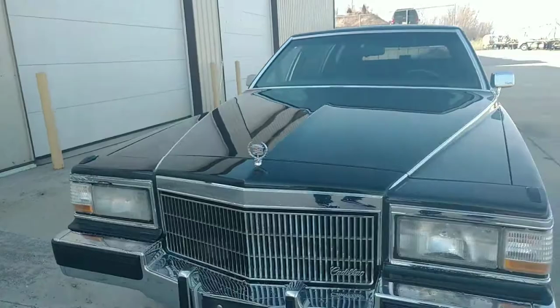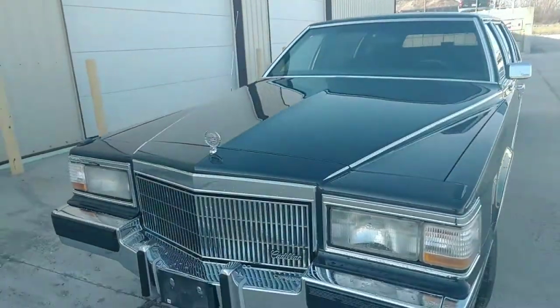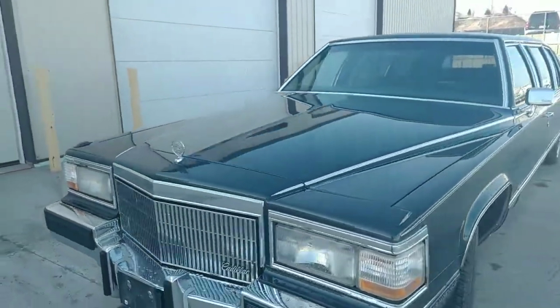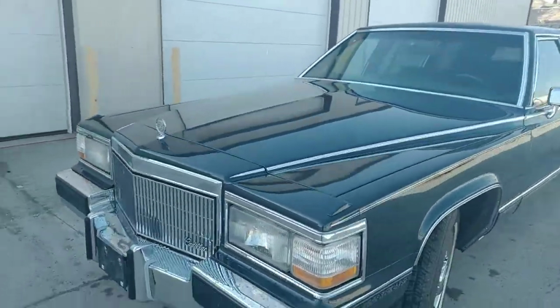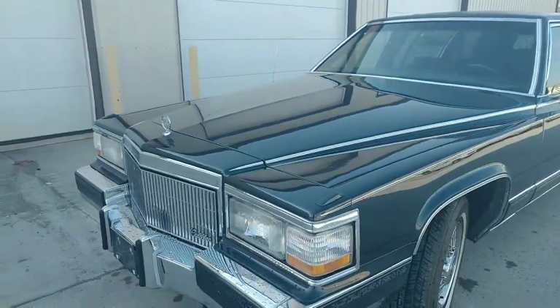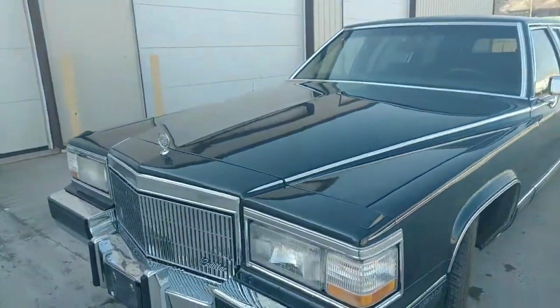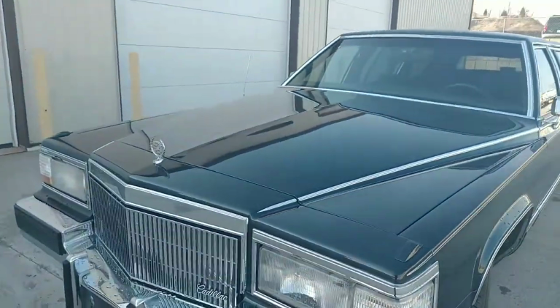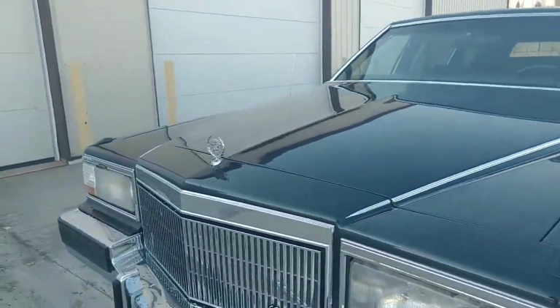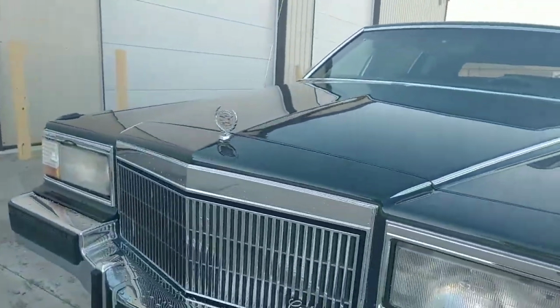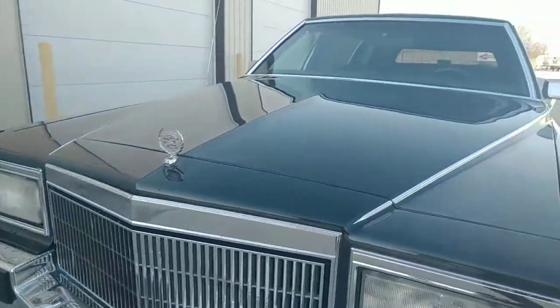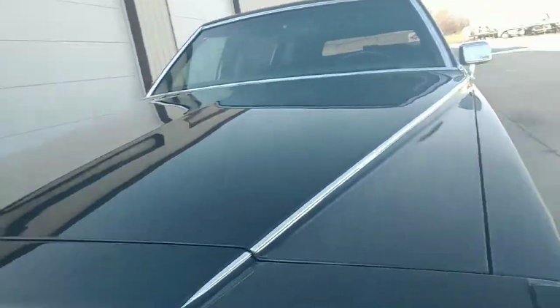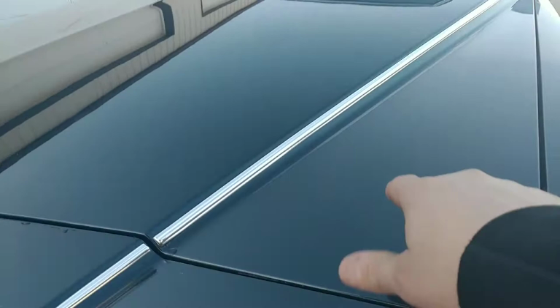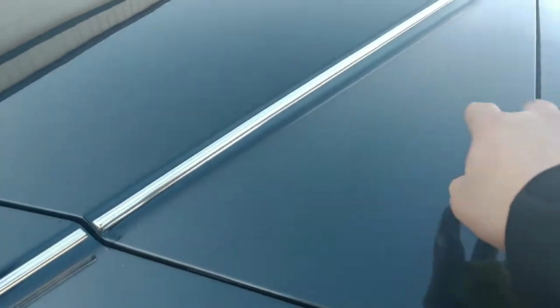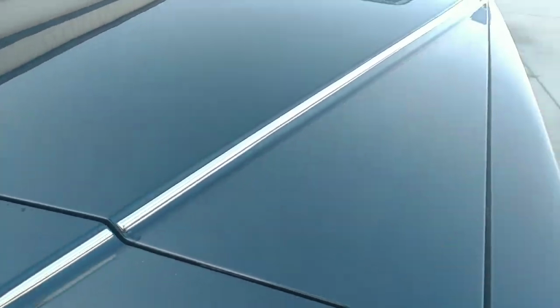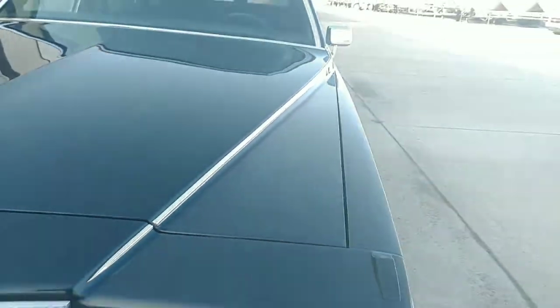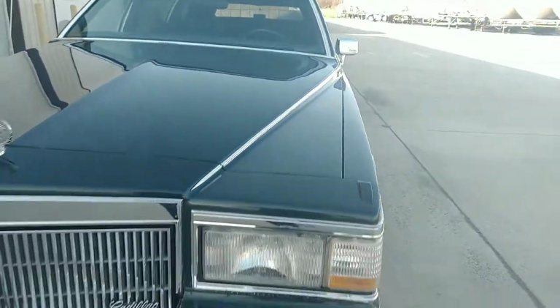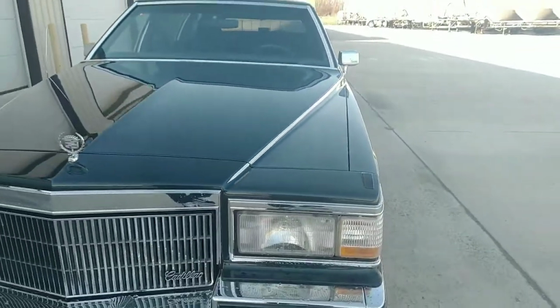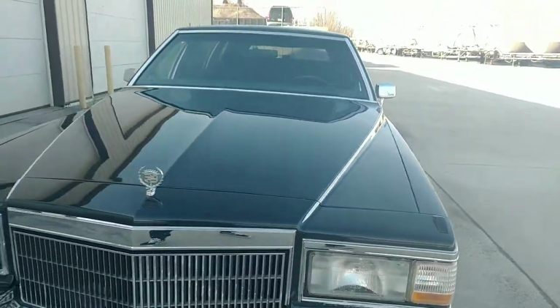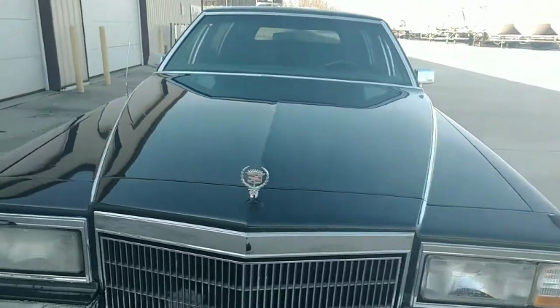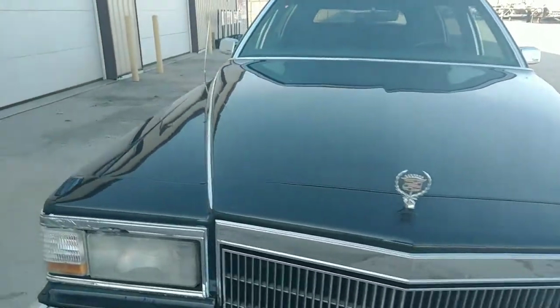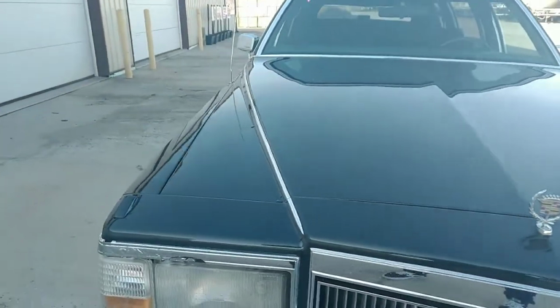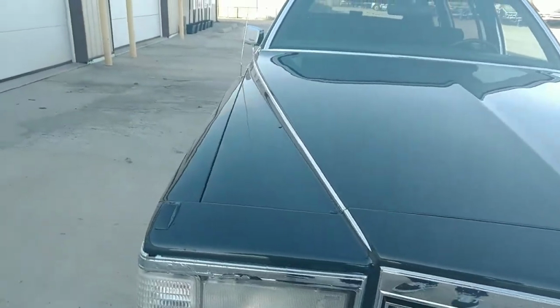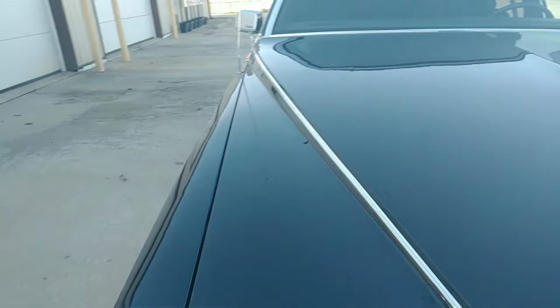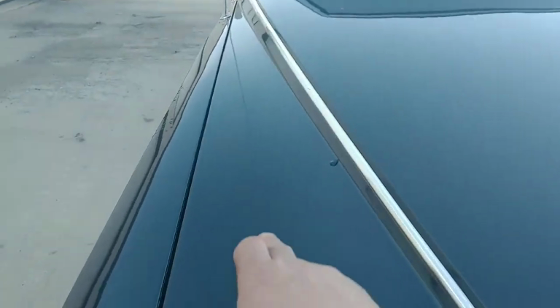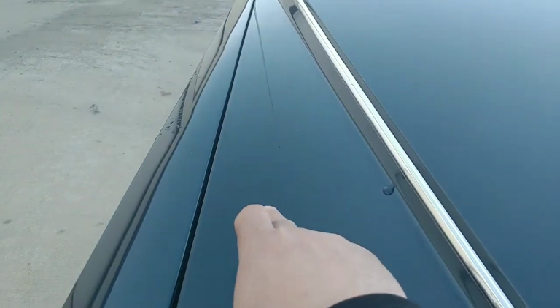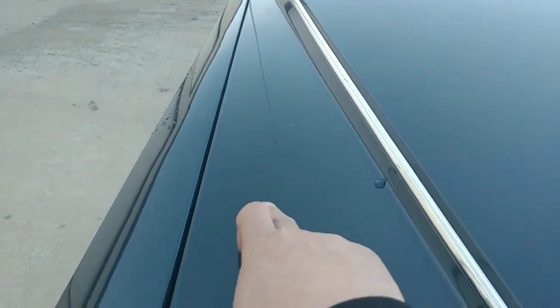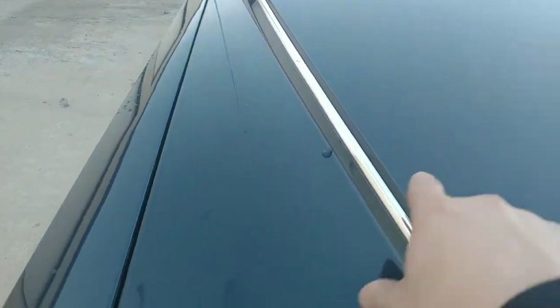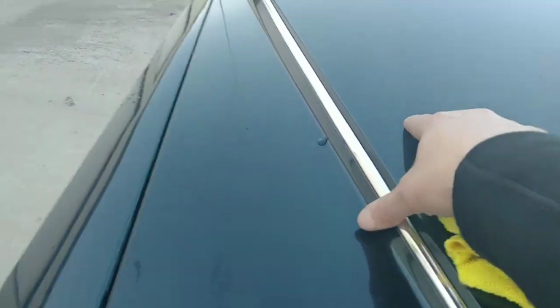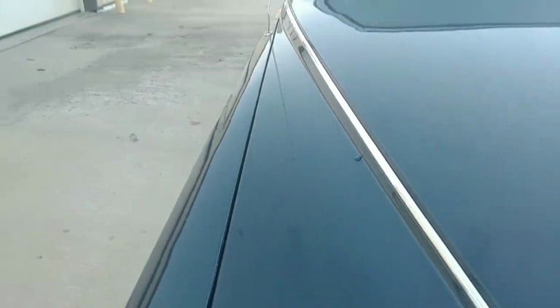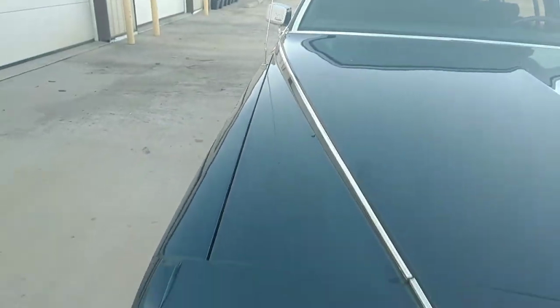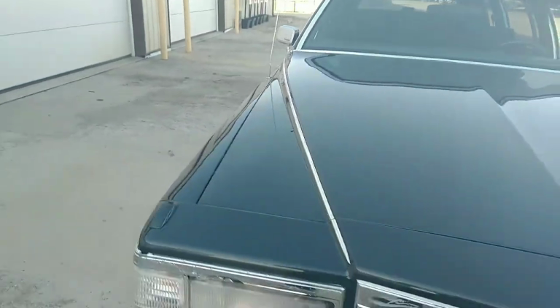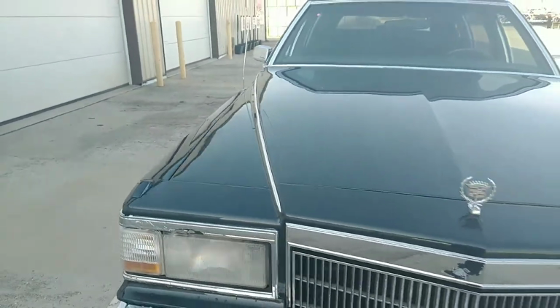Hood looks decent — maybe a couple of little elbow marks here, but nothing to get too worked up about. As you can see, it looks pretty decent from here. One little innie right there, a couple of little dings.